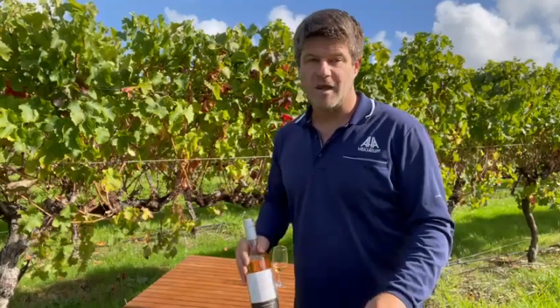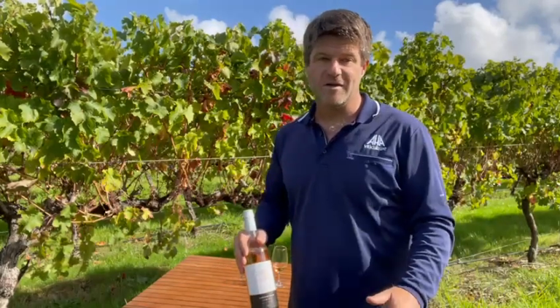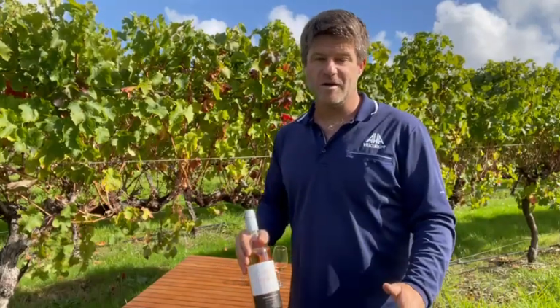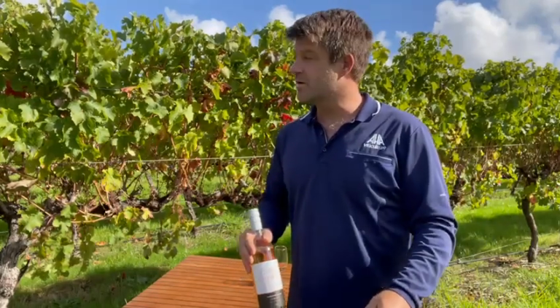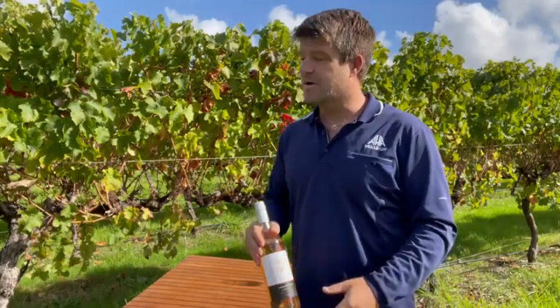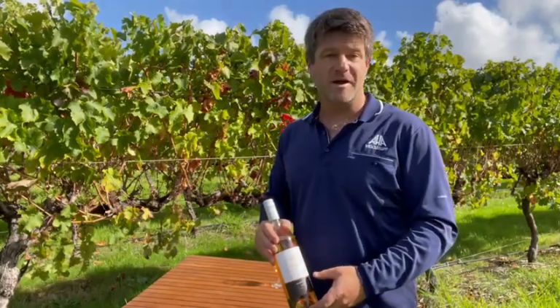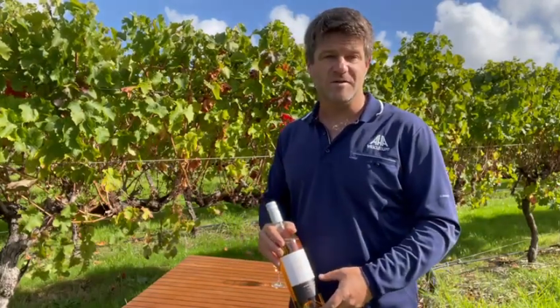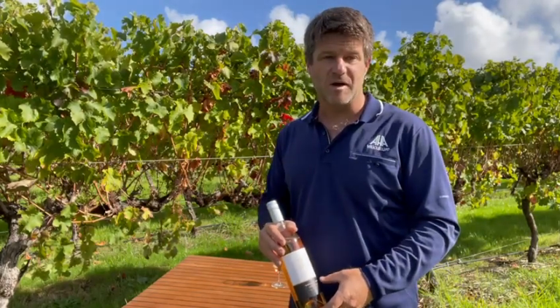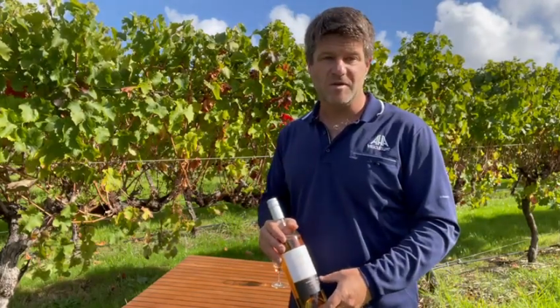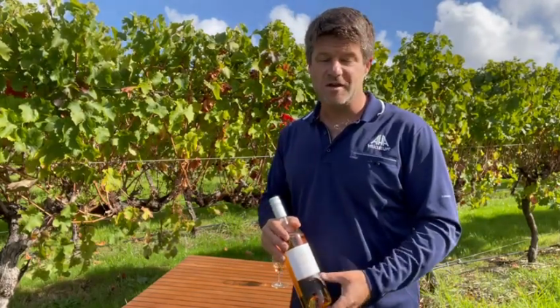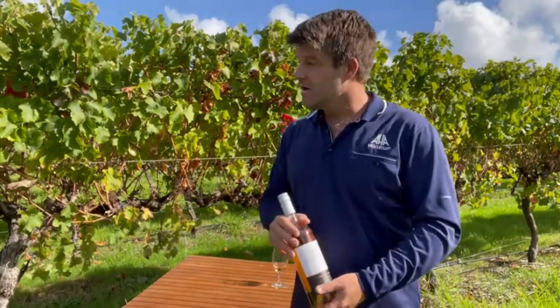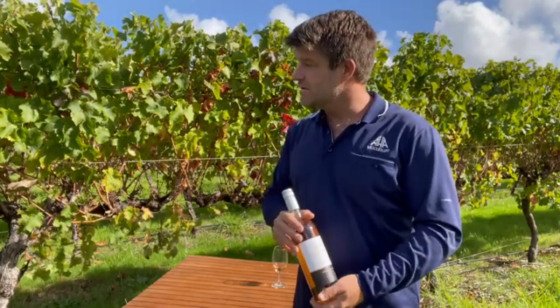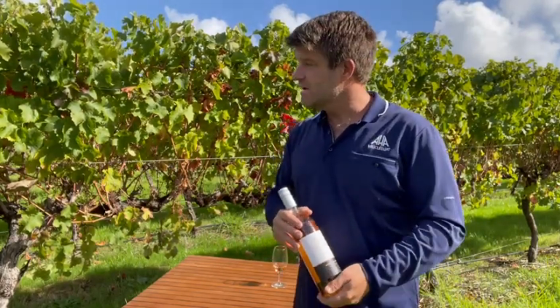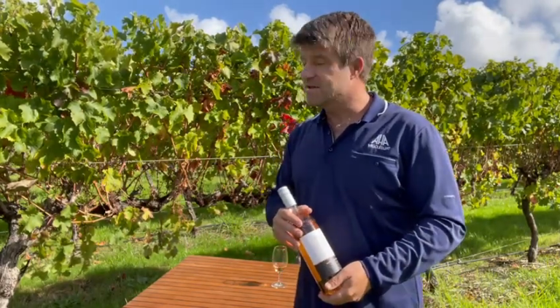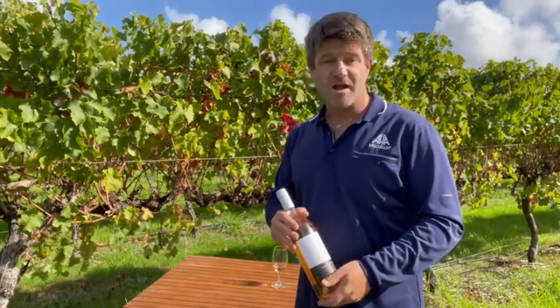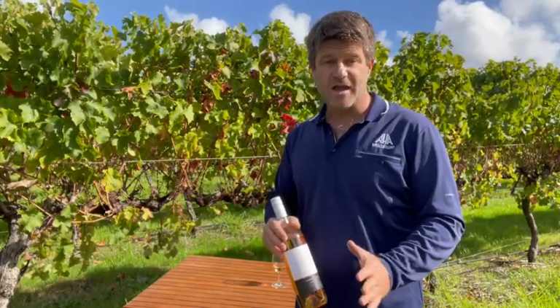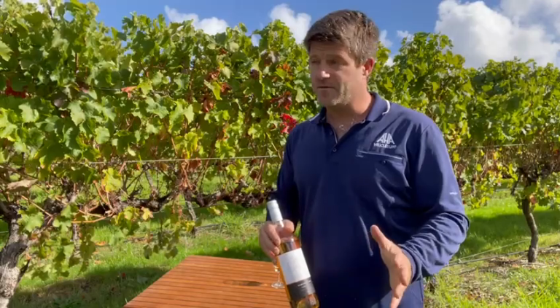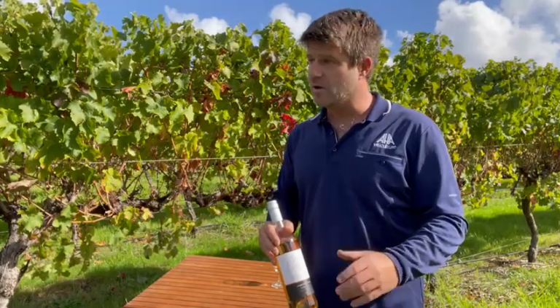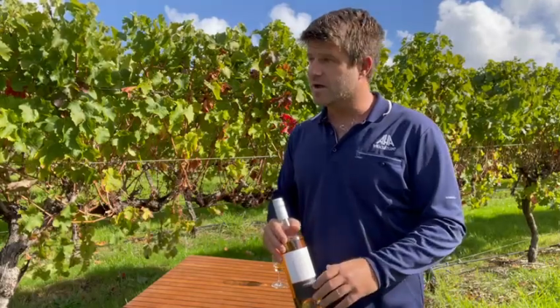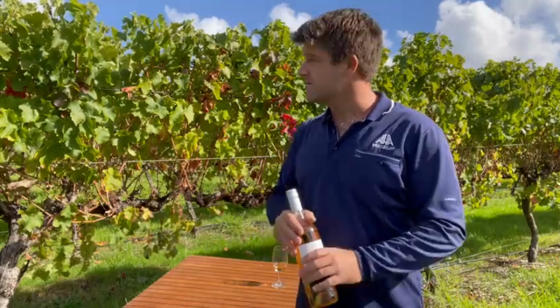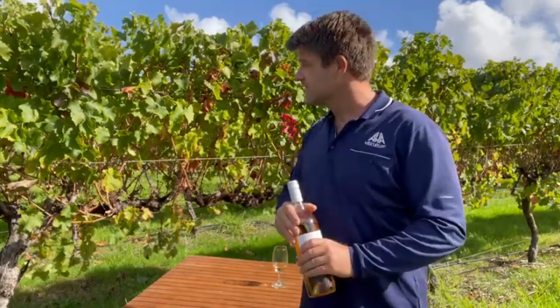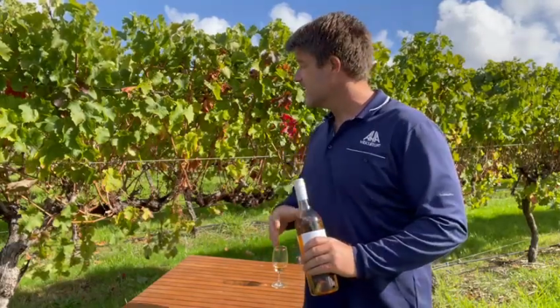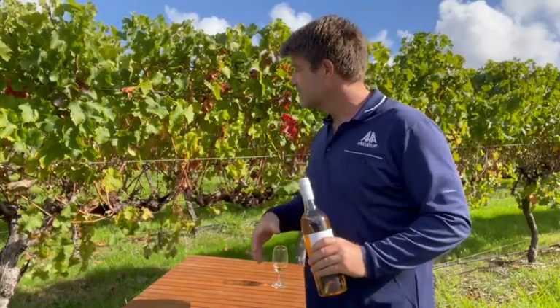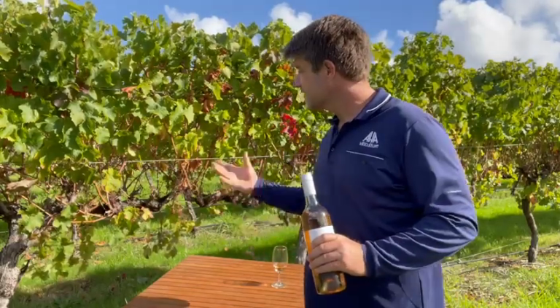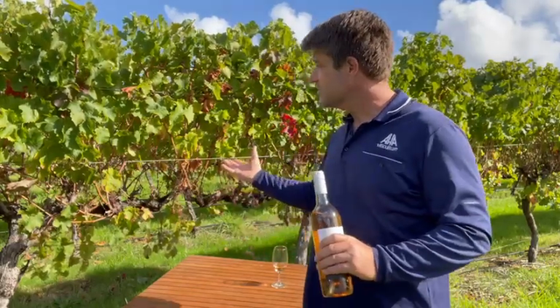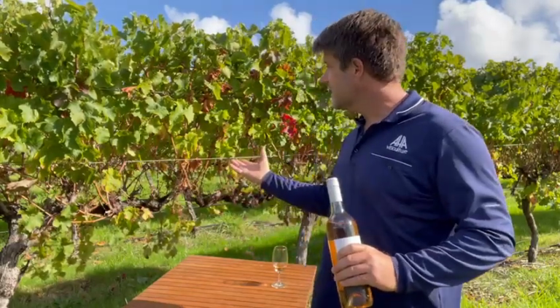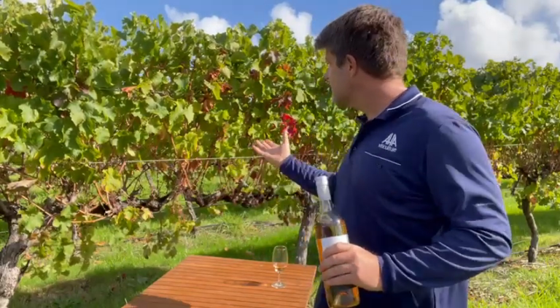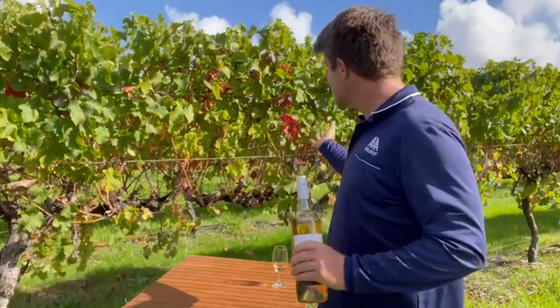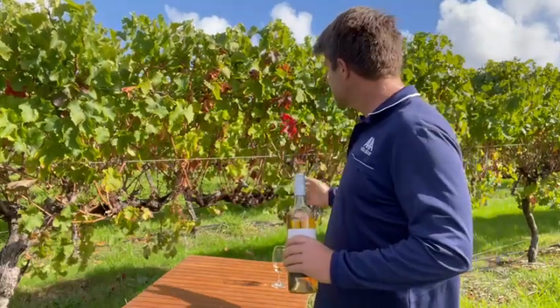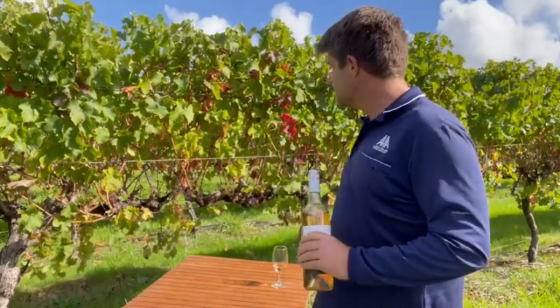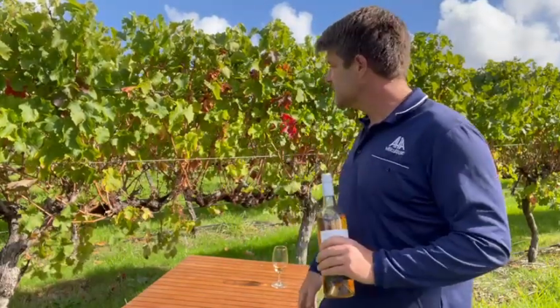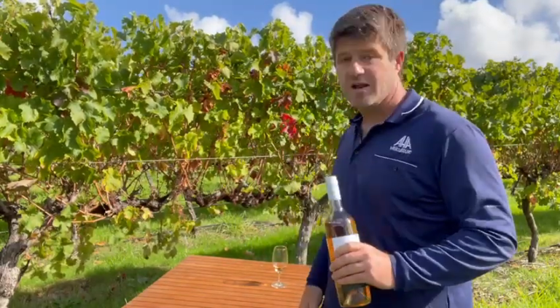Hey everyone, welcome back to the Umami Vineyard. We're down here in the Cab Franc block and as you can see it's autumn here and the leaves are just starting to change colour.